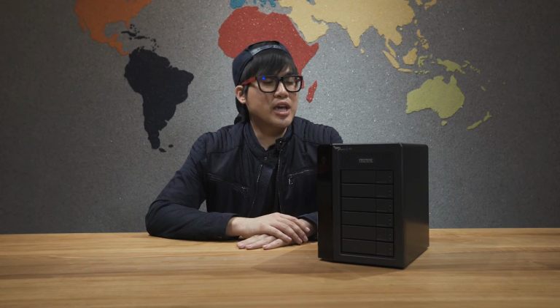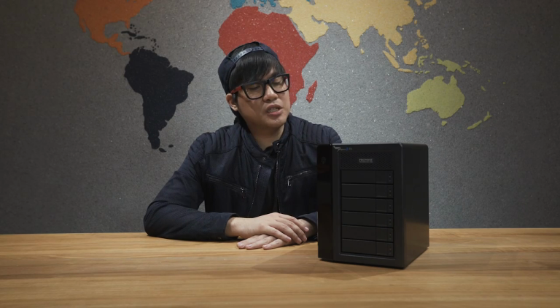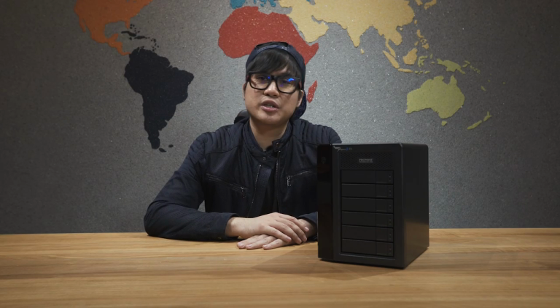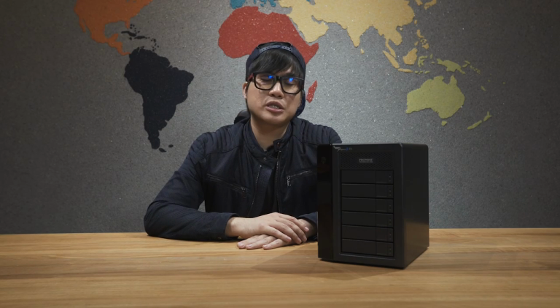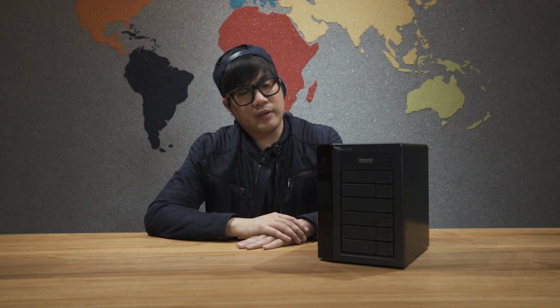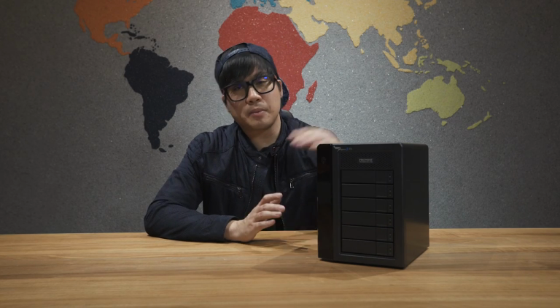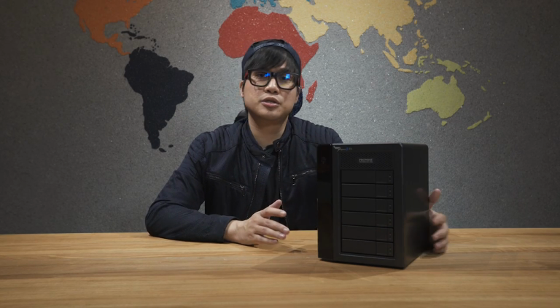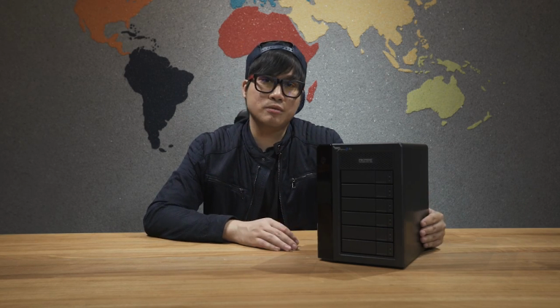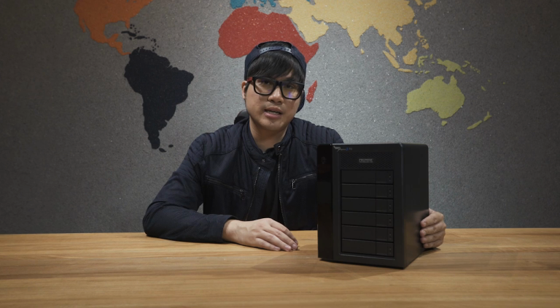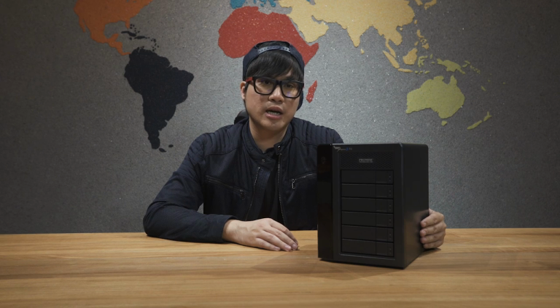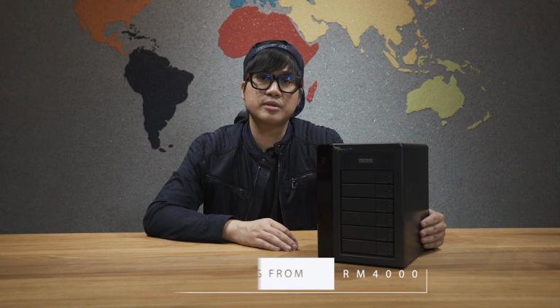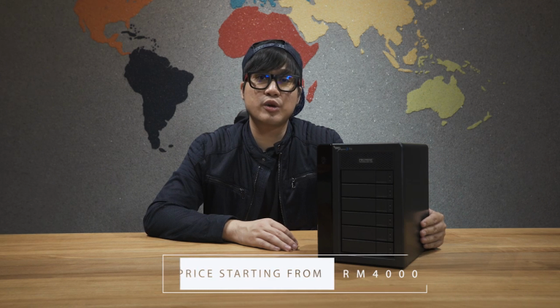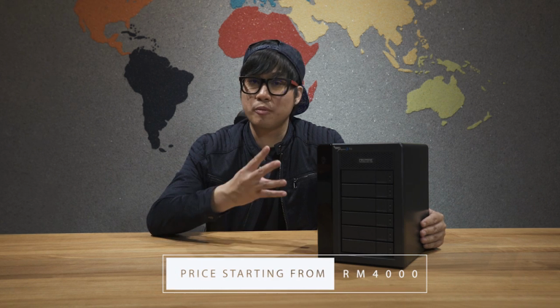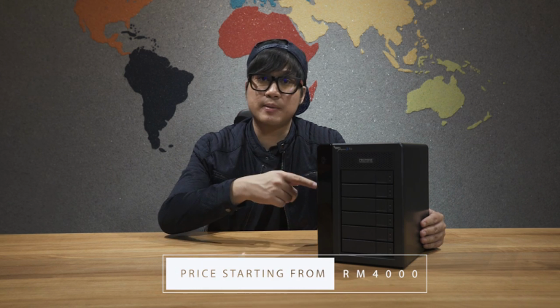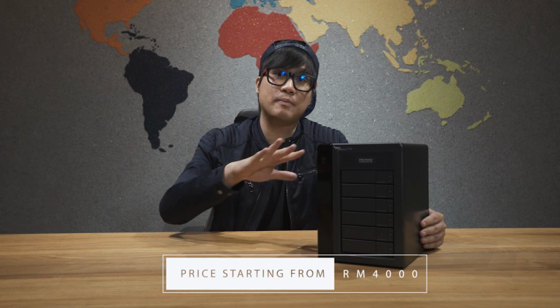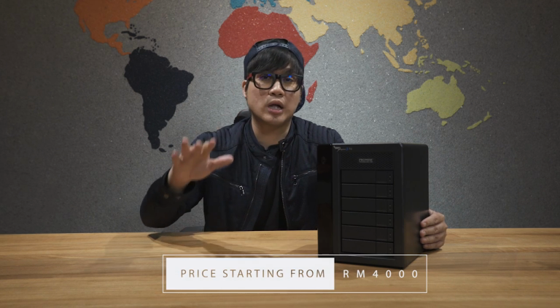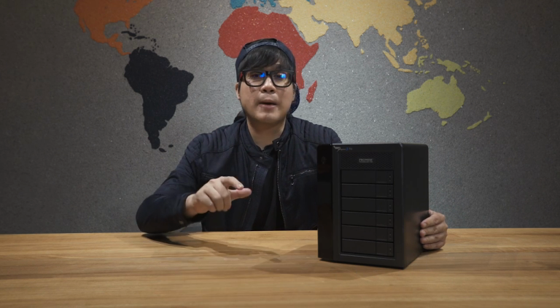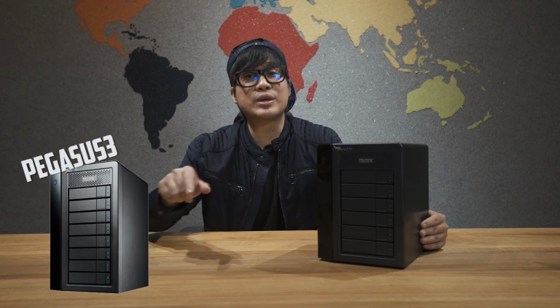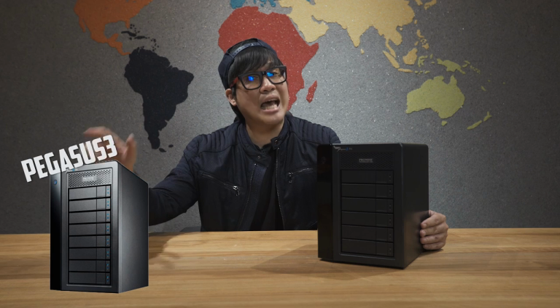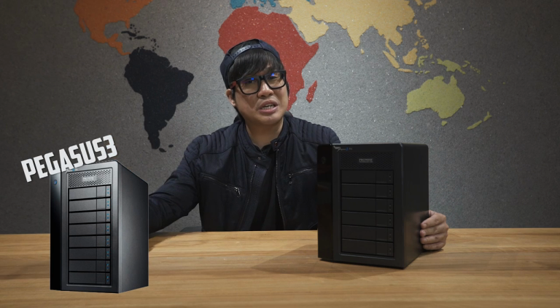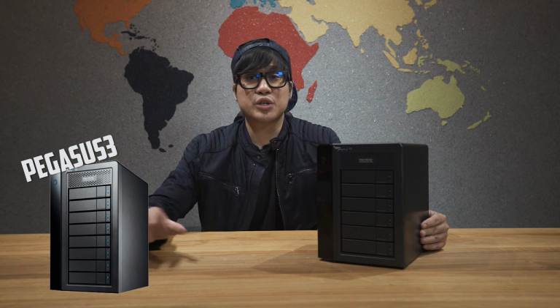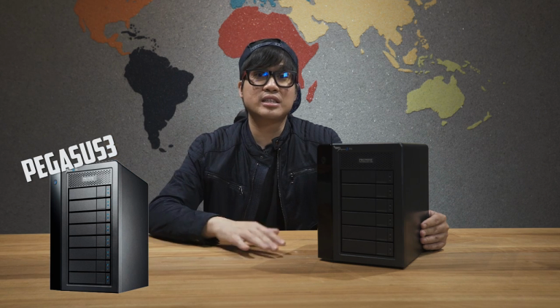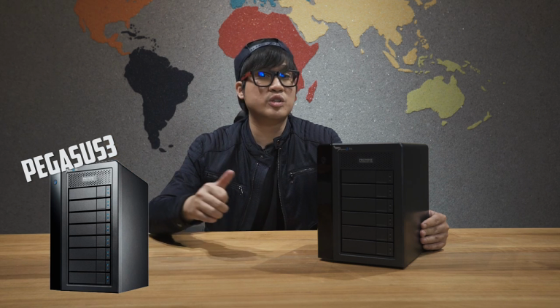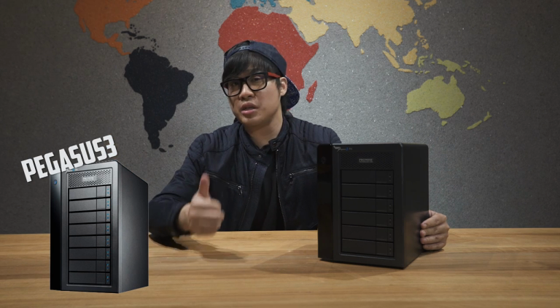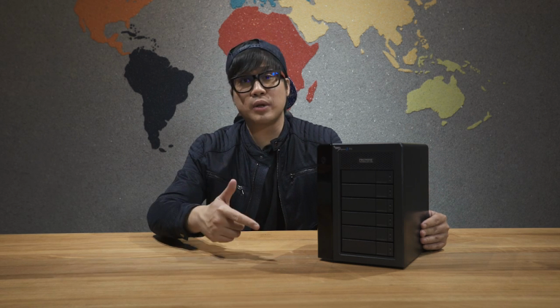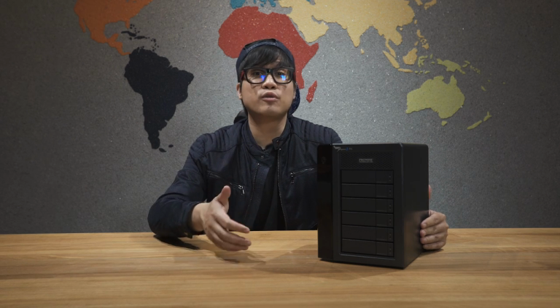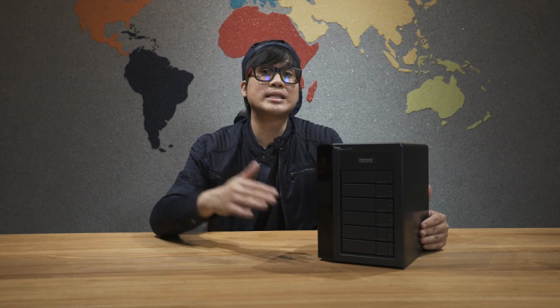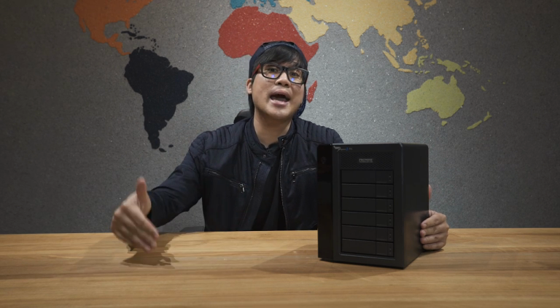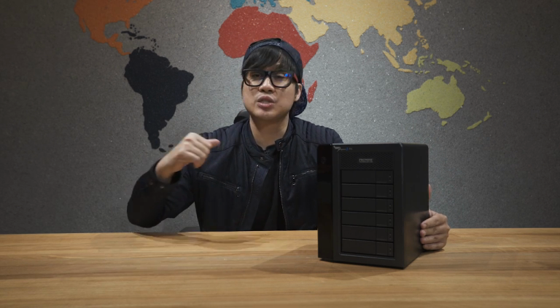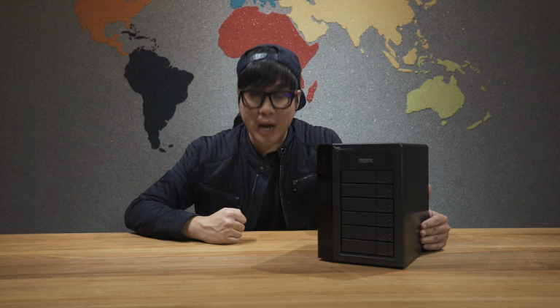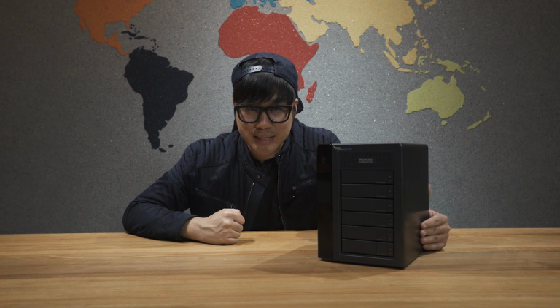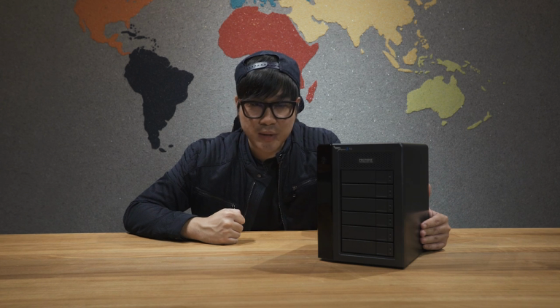Thank you very much for listening to my little story. This is the Pegasus 2 R6. It also comes in a configuration of 4-bay, 6-bay, and 8-bay as well. The Pegasus 3 is out — it's got different connectivity, USB-C and Thunderbolt, and it's made for Windows and Mac as well.